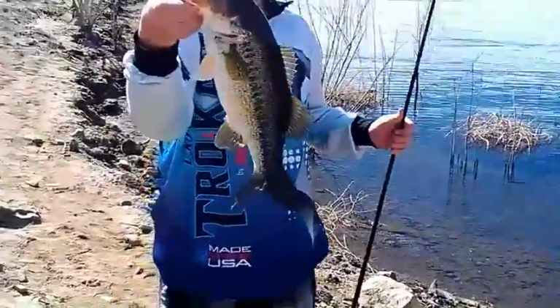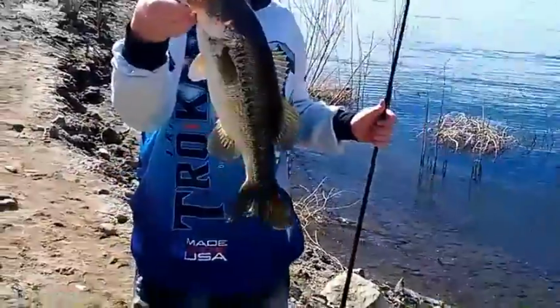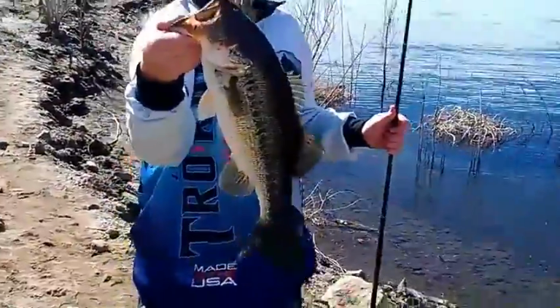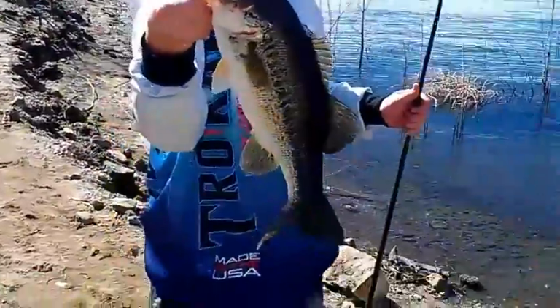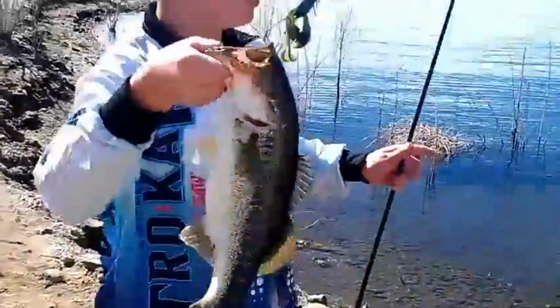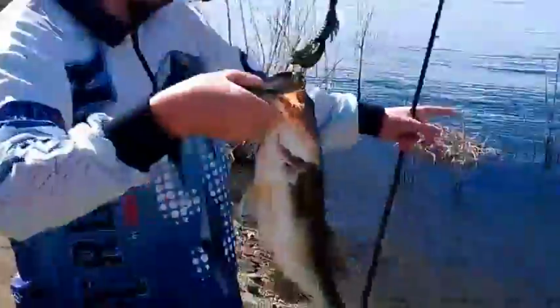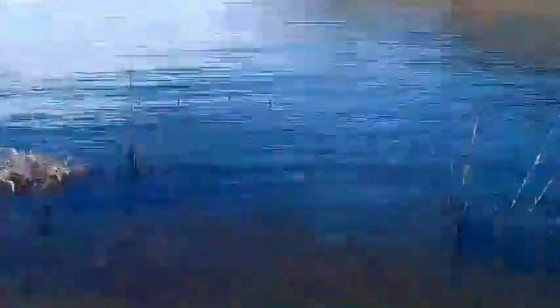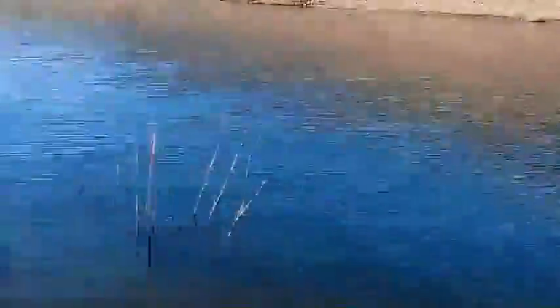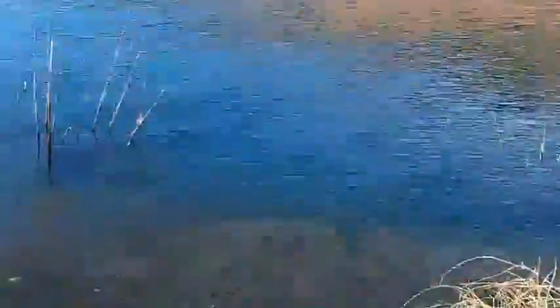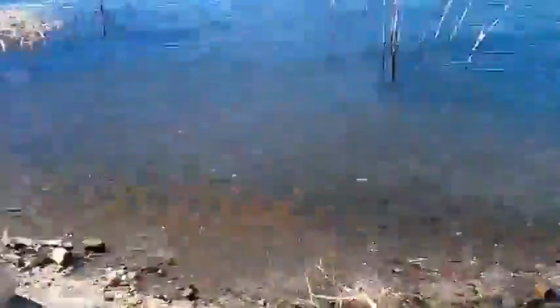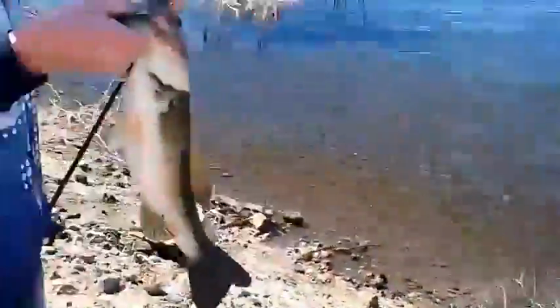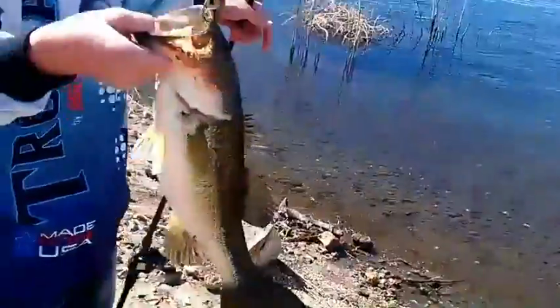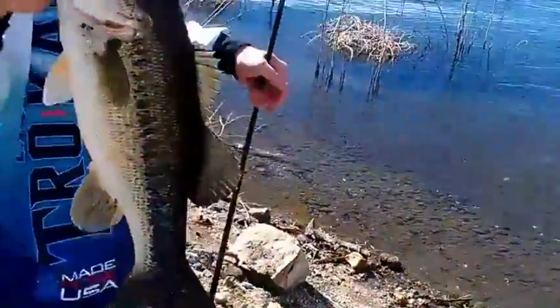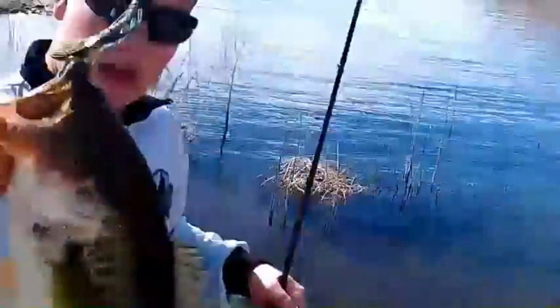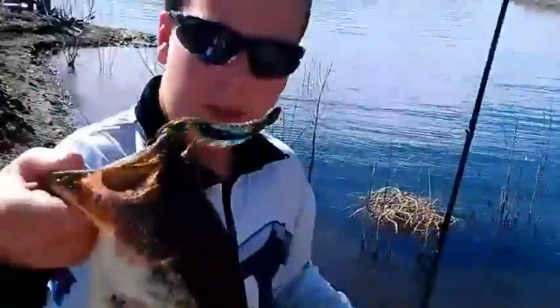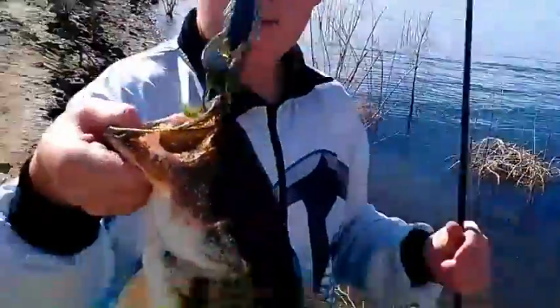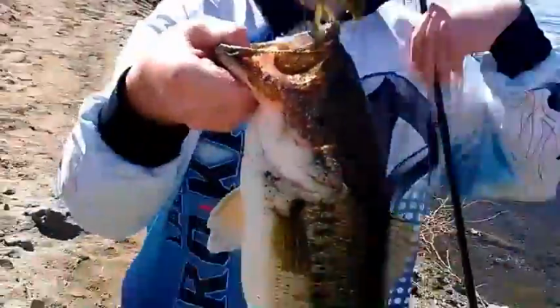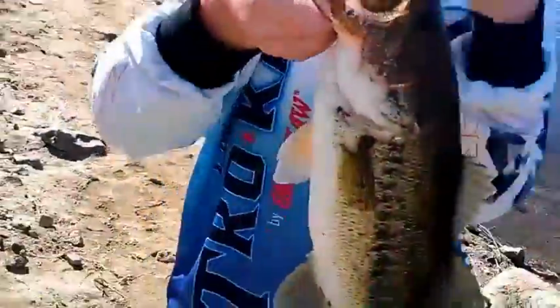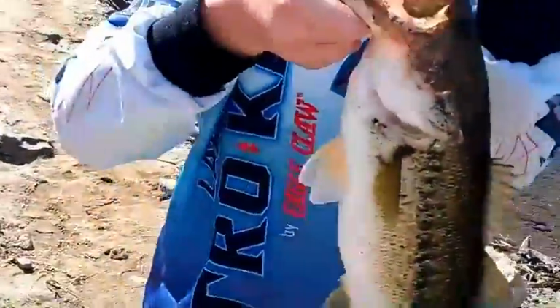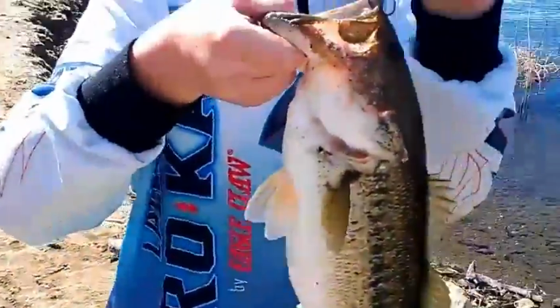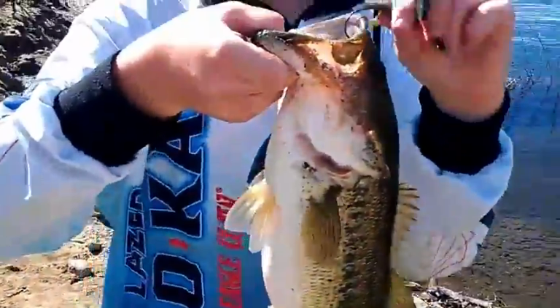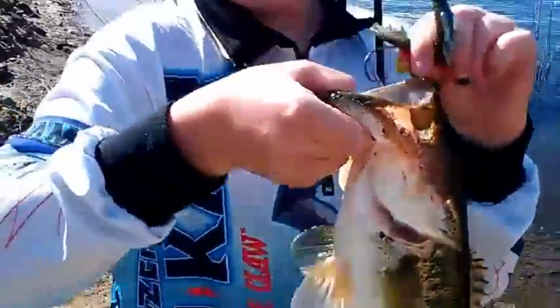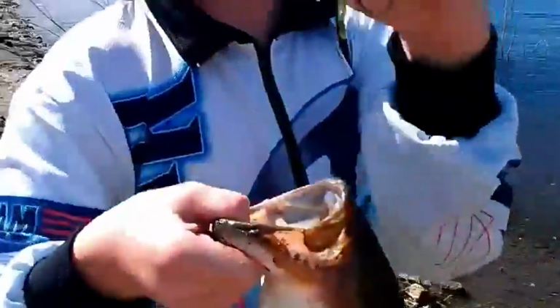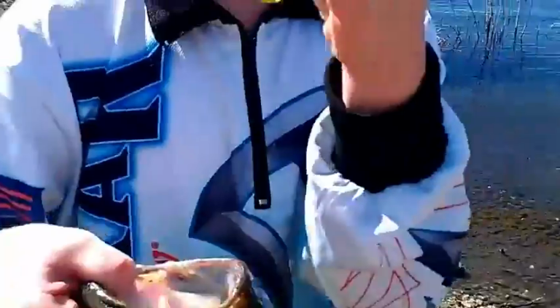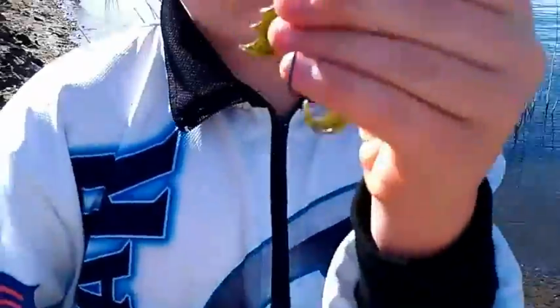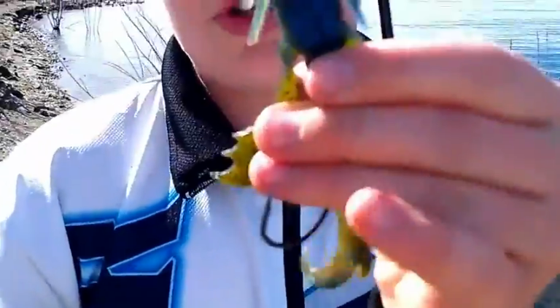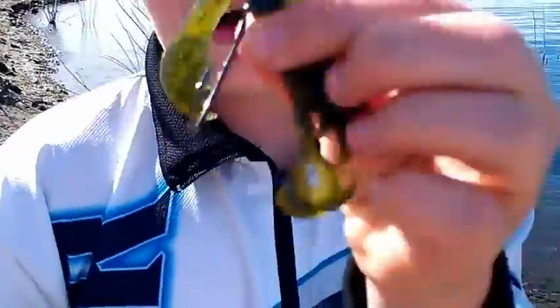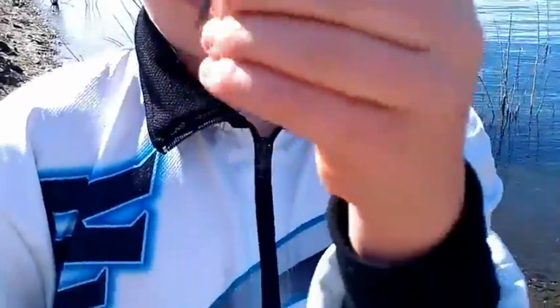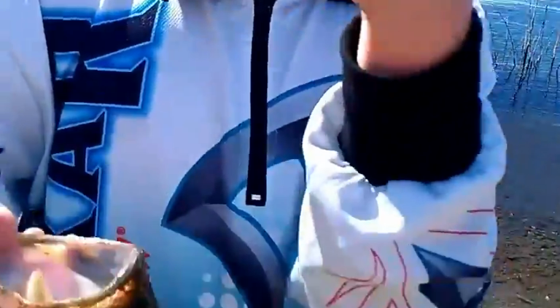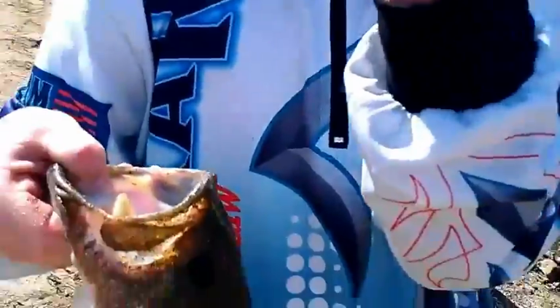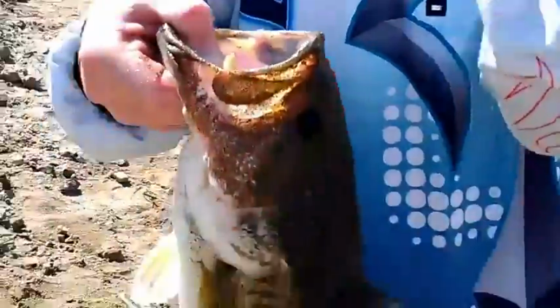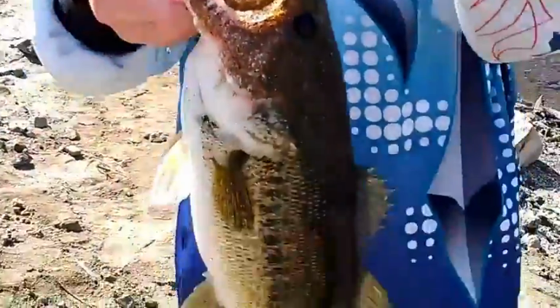Hey guys, Ripping Lips here. I got my first fish at Diamond Valley Lake — he was on a bed right down there. I got him on the Grande Bass Mega Claws in Okeechobee Crawl with a 3-0 Laser Trail hook.